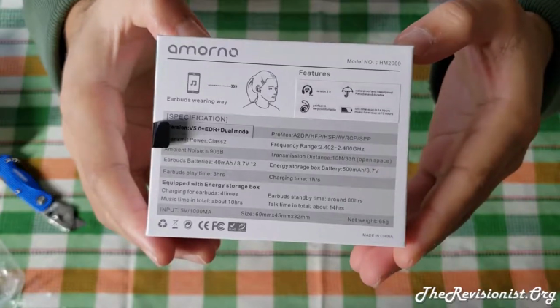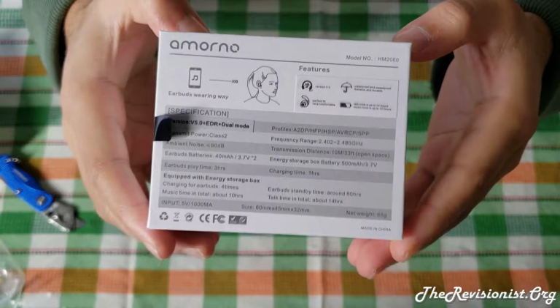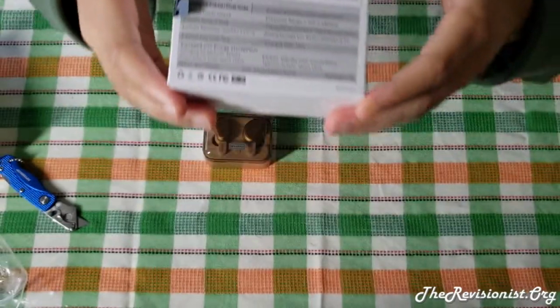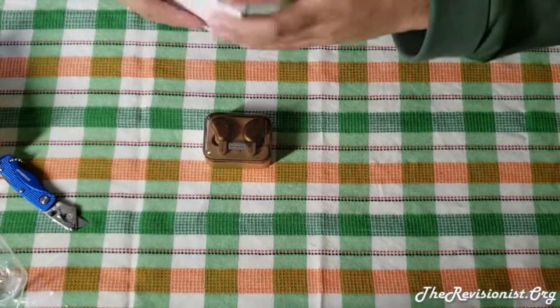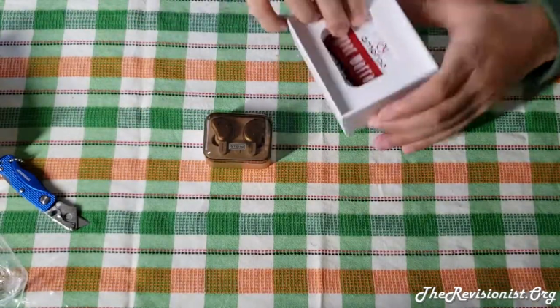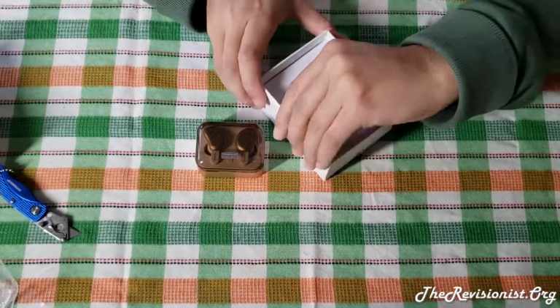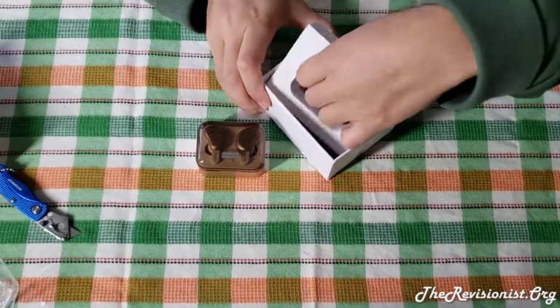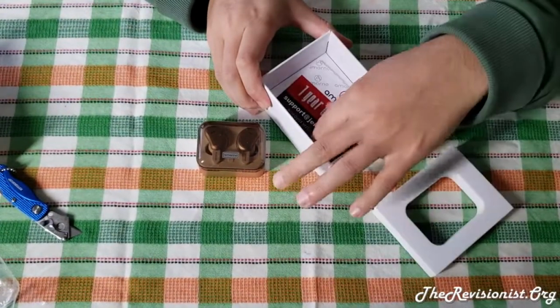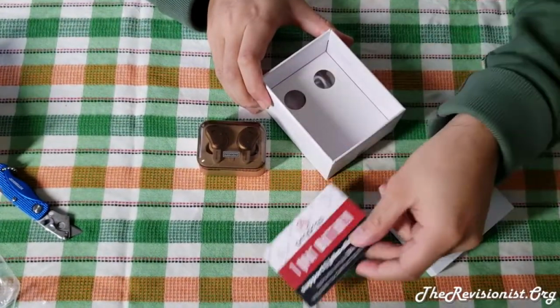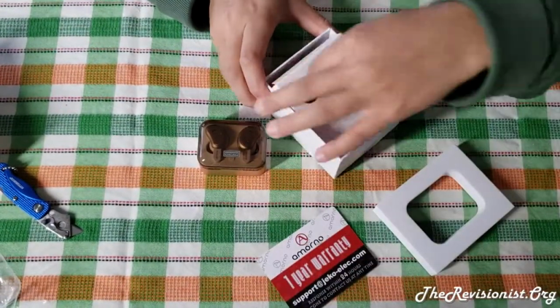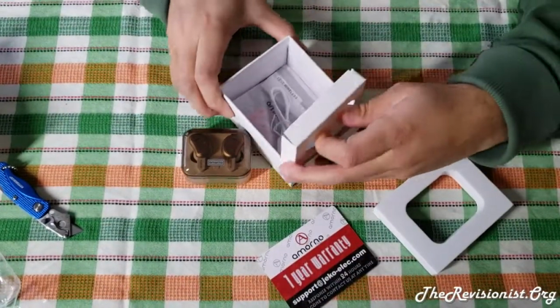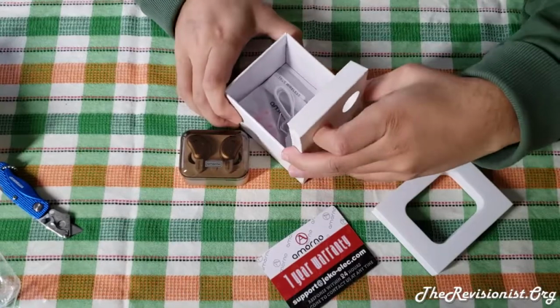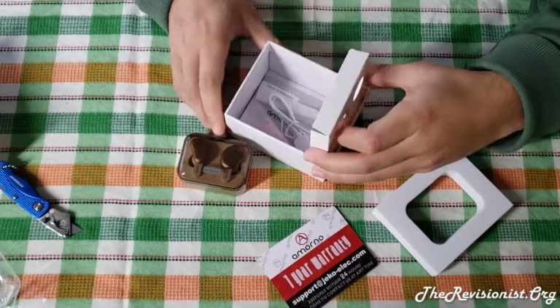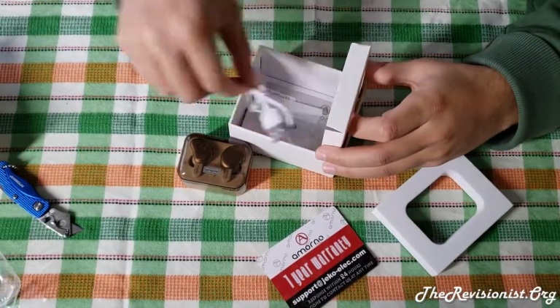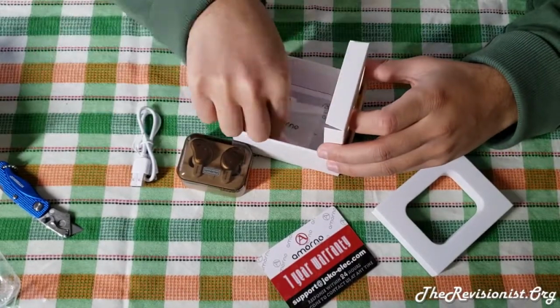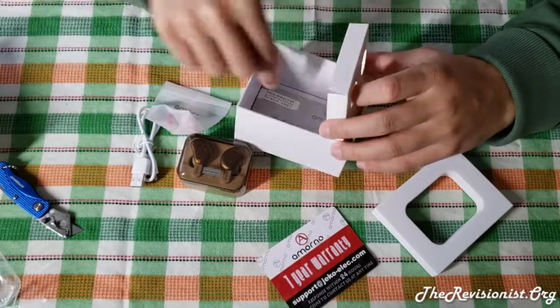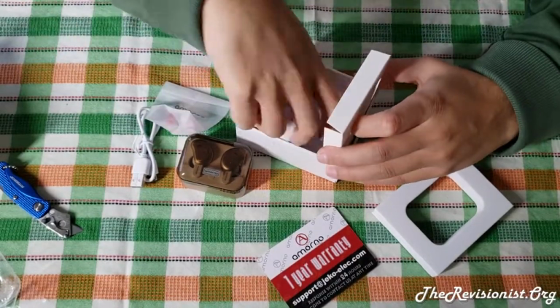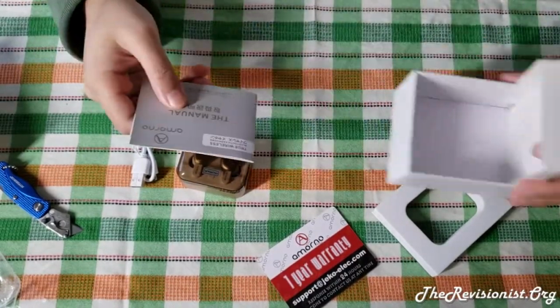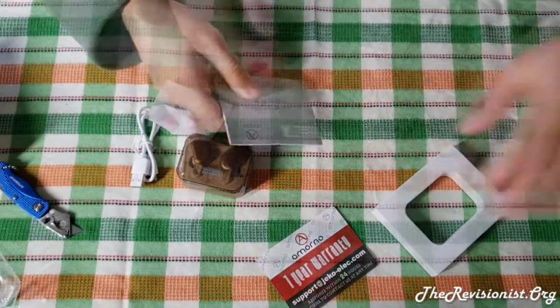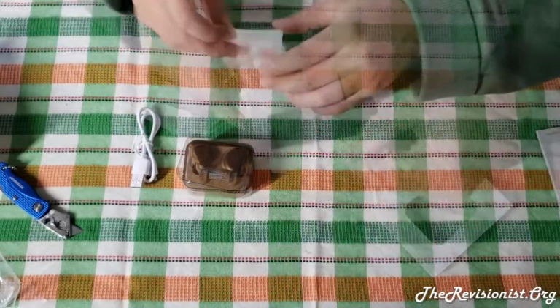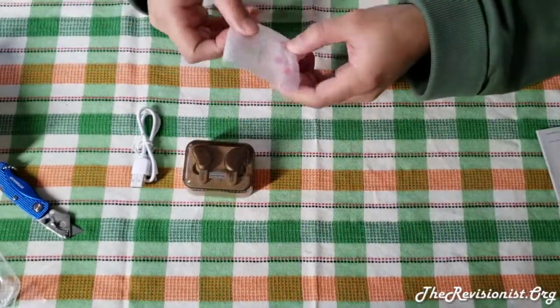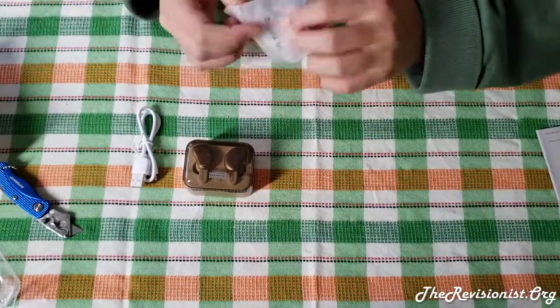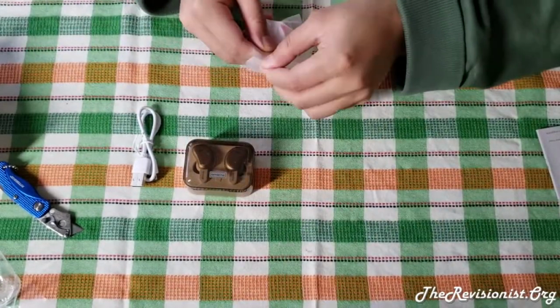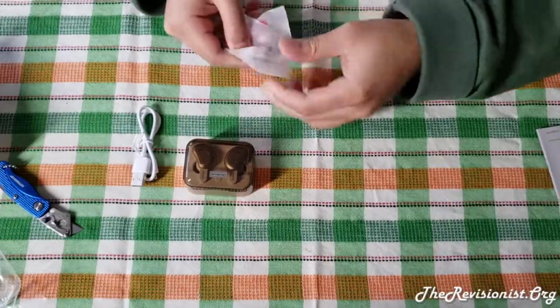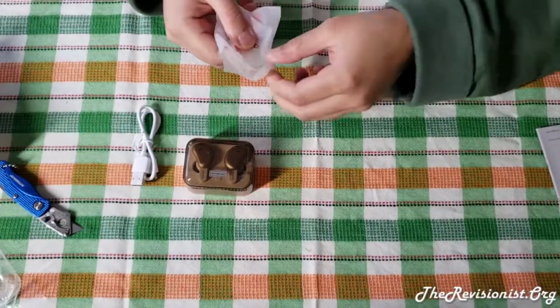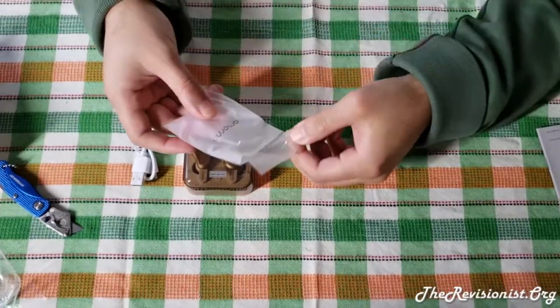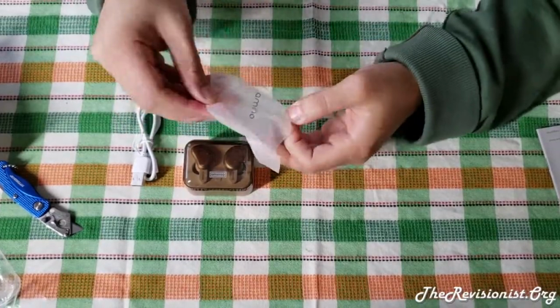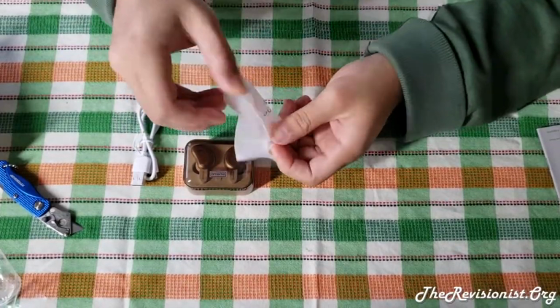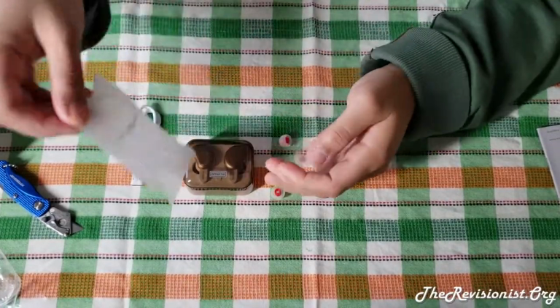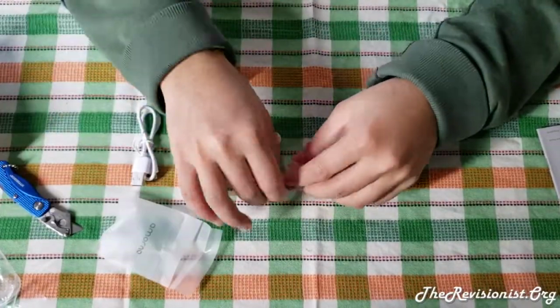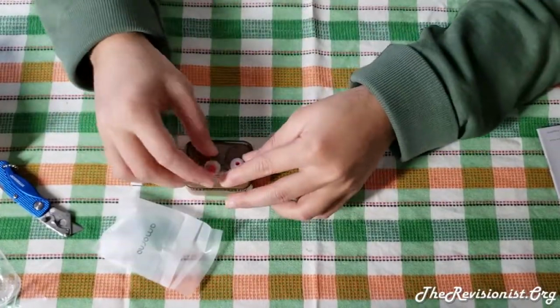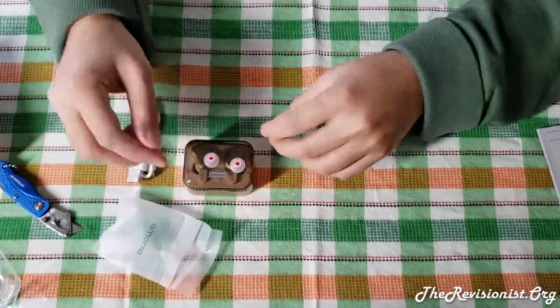As you can see, the earbuds are made of polished aluminum, plastic, and silicon for the rubber tips. The earbuds also have mics built into them, although the person who receives the audio will think that you are speaking out of a tin can.